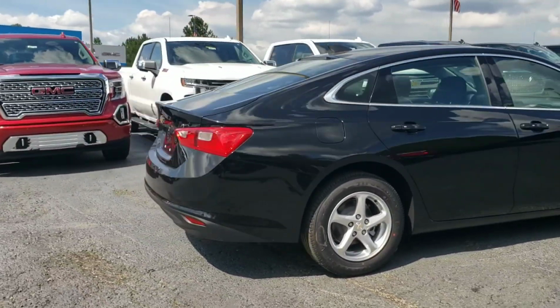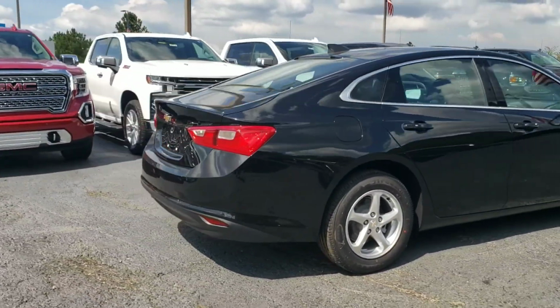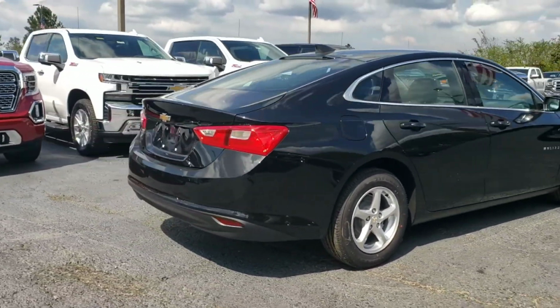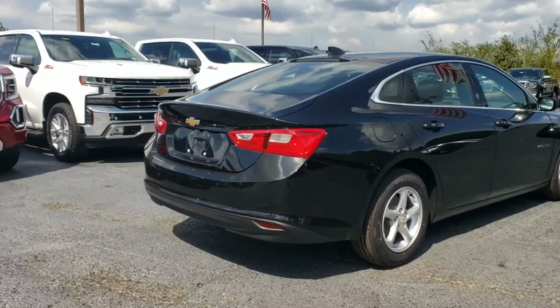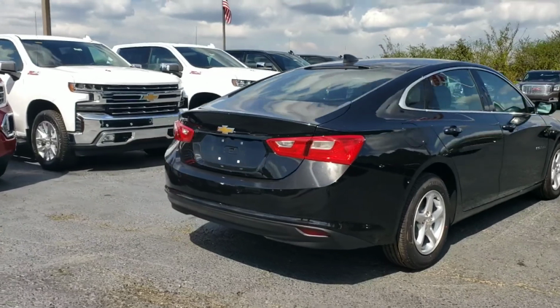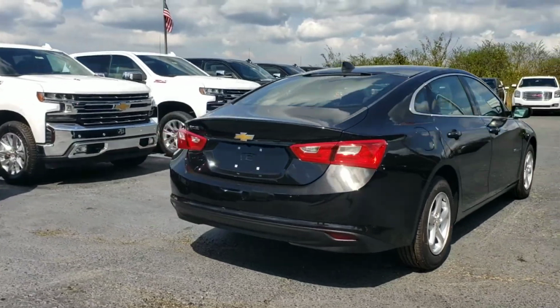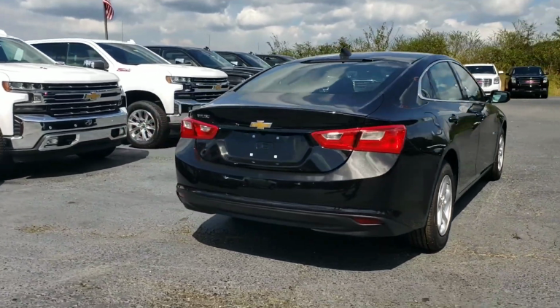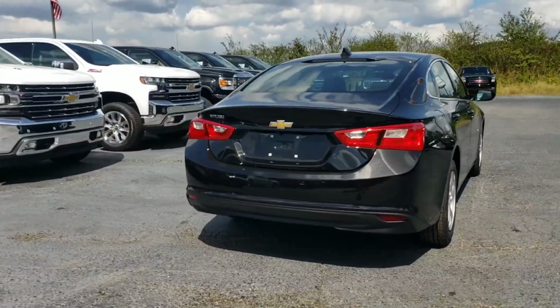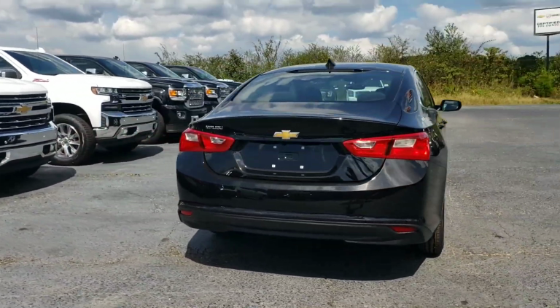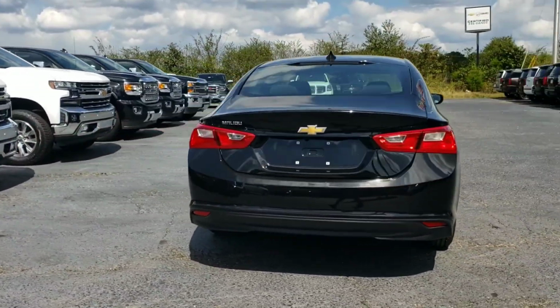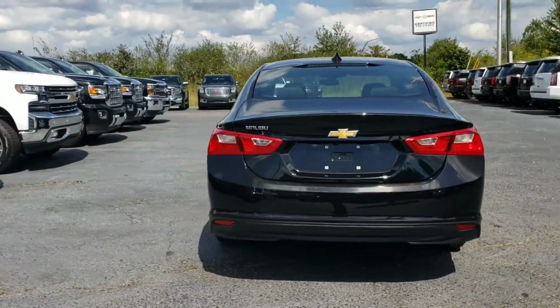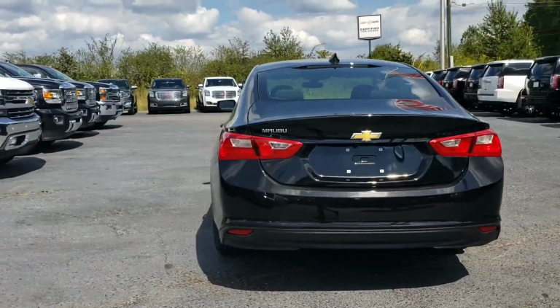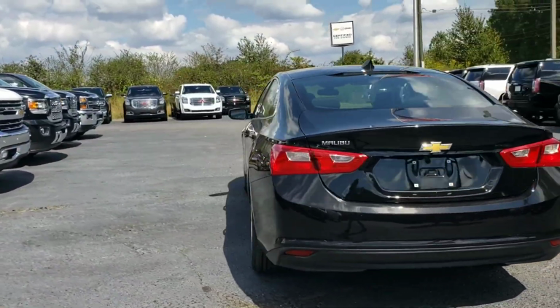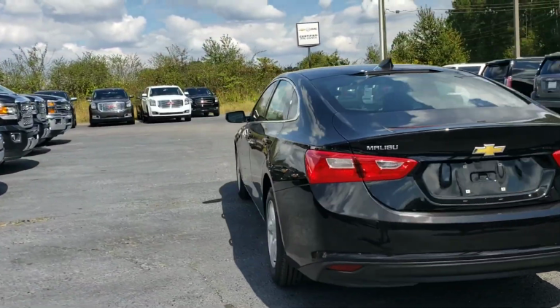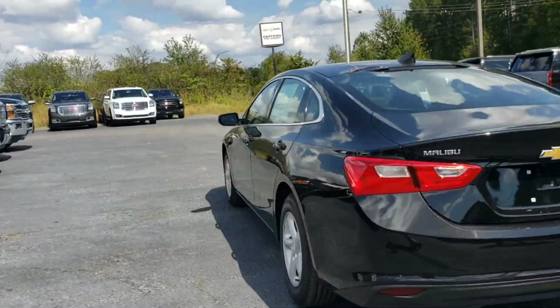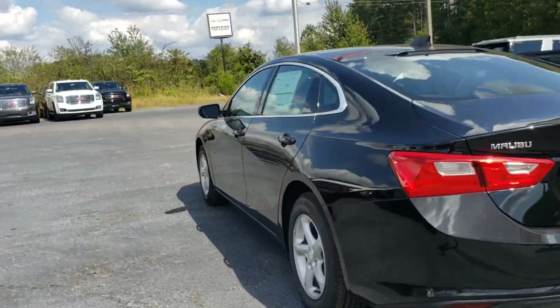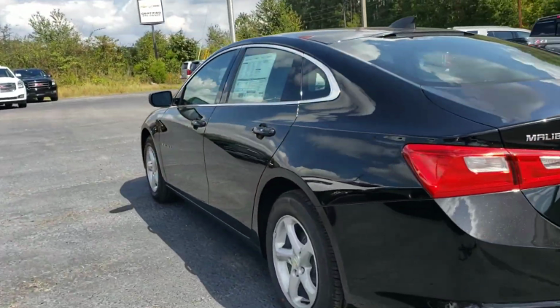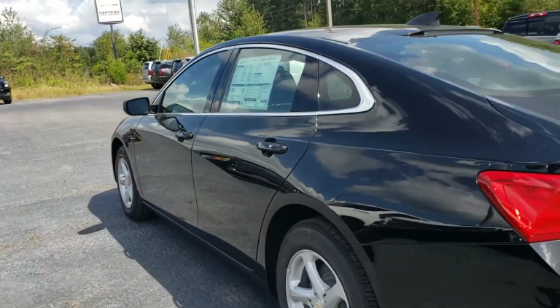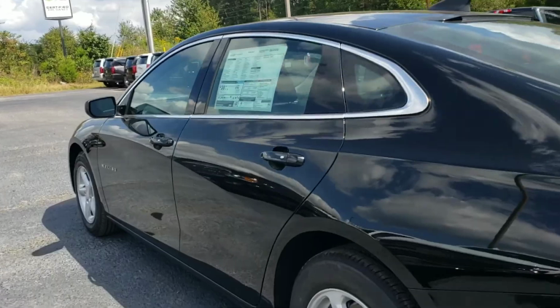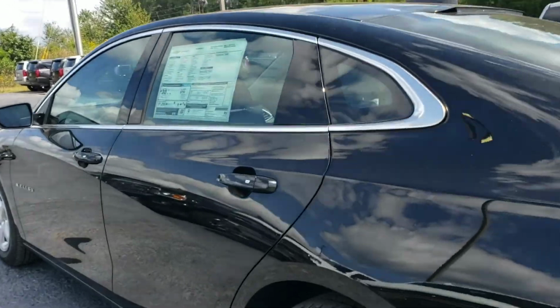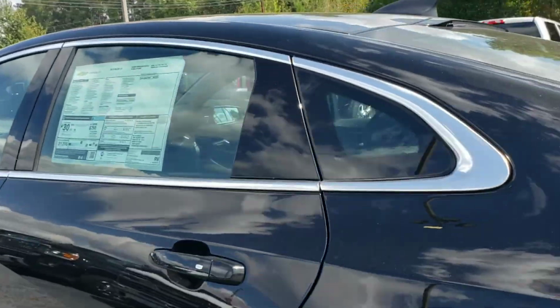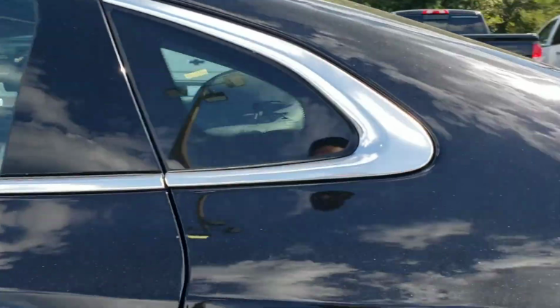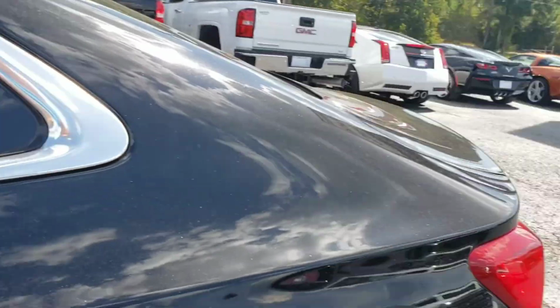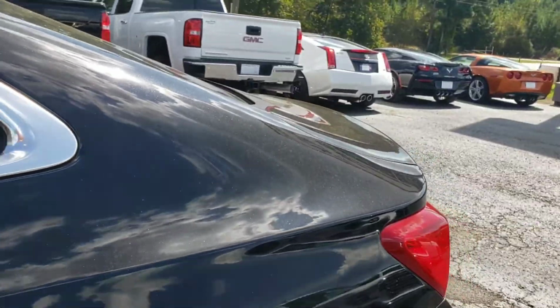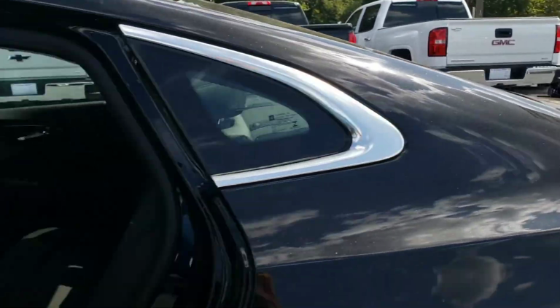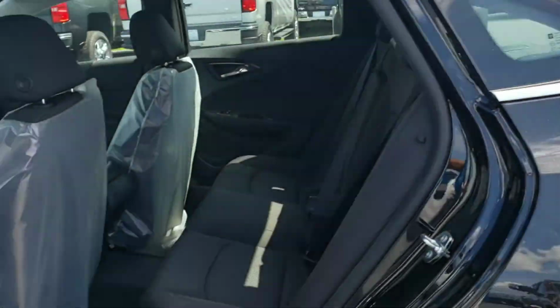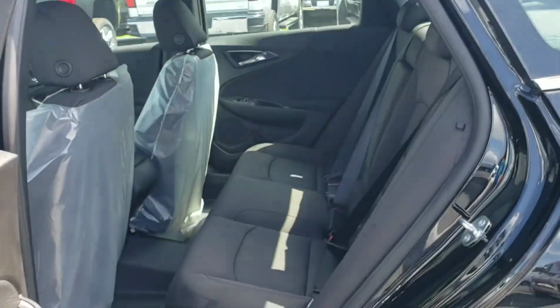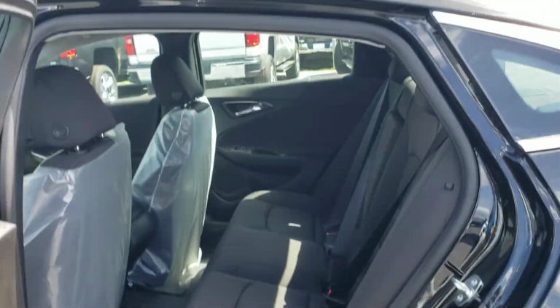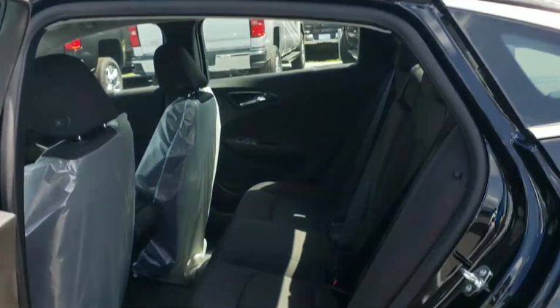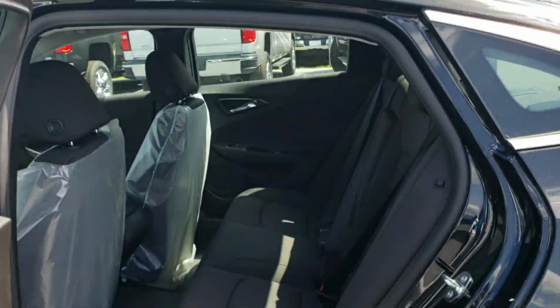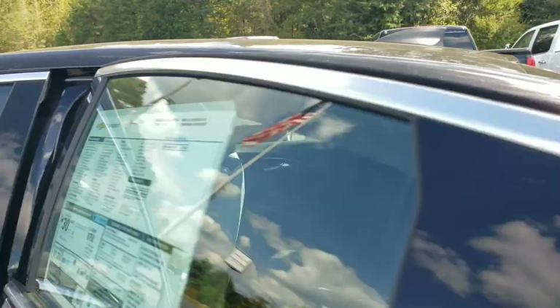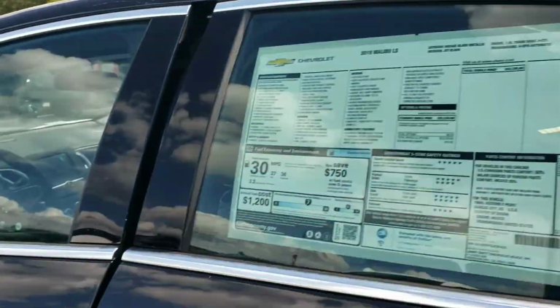The new body style gives you a little bit more interior space. It's got a 1.5 liter turbocharged engine, which will give you 27-36 on the highway. Dark cloth interior.